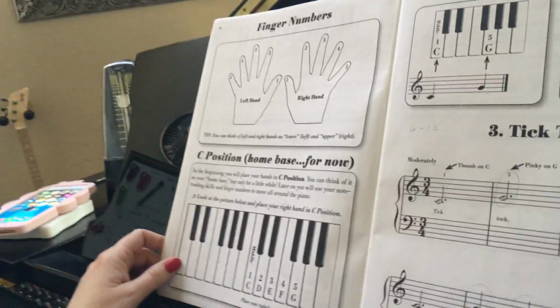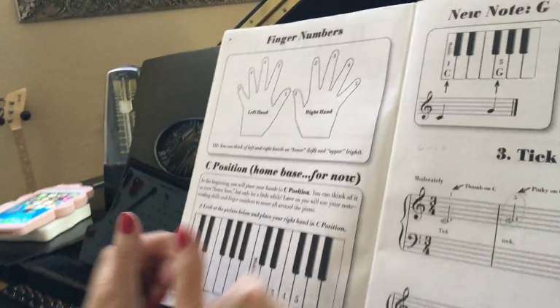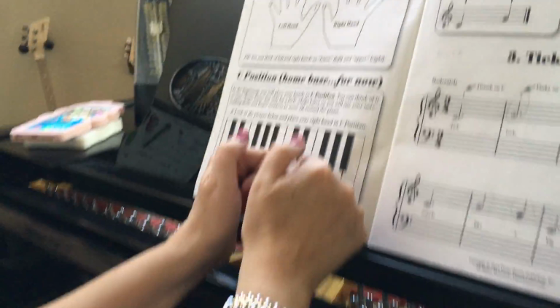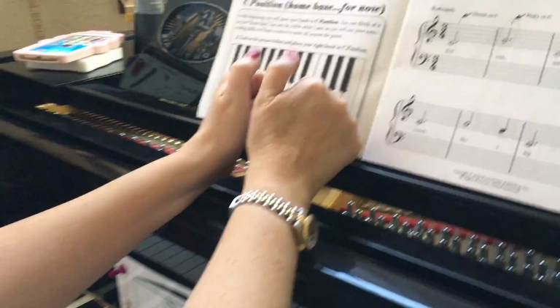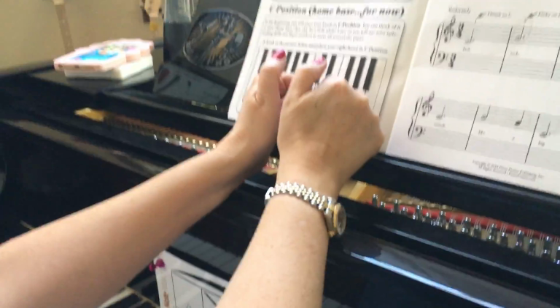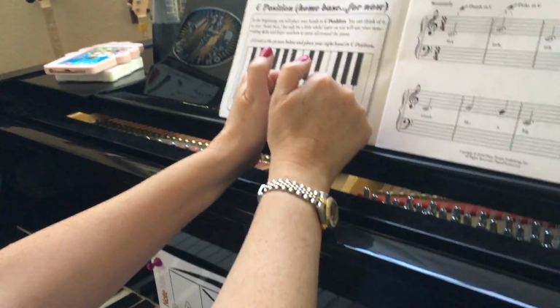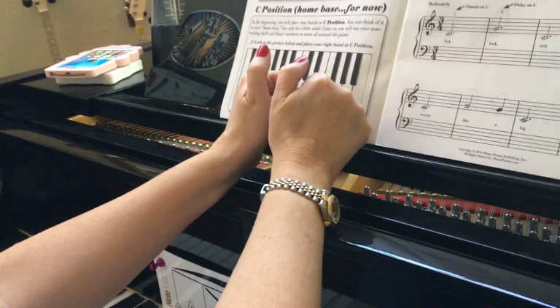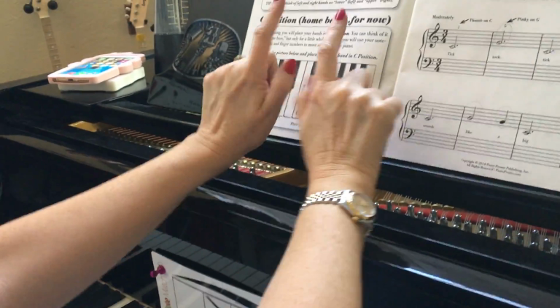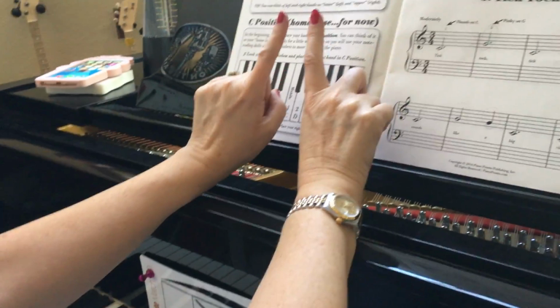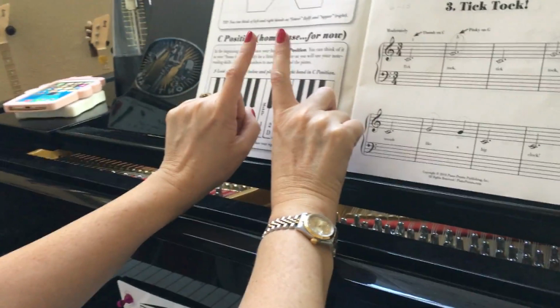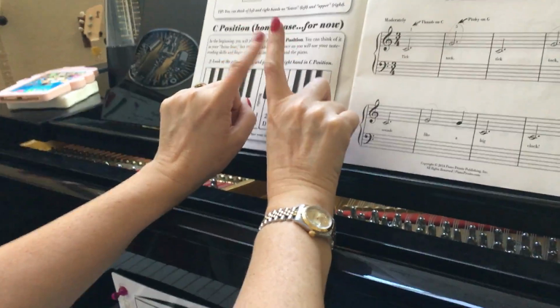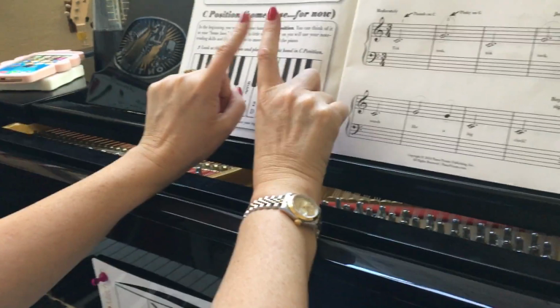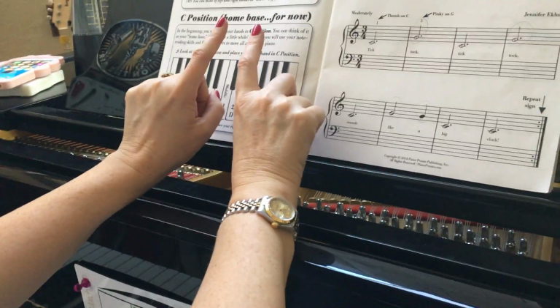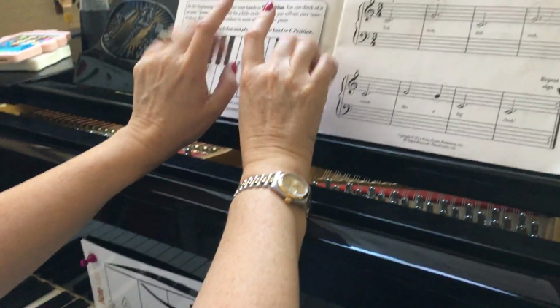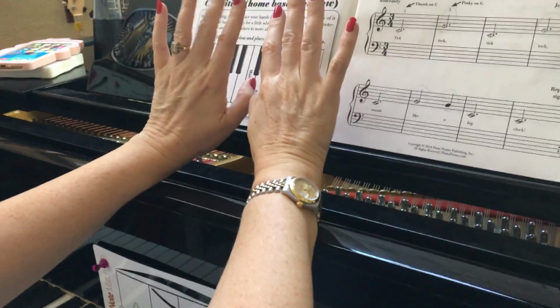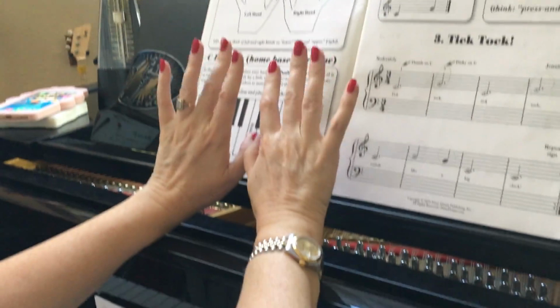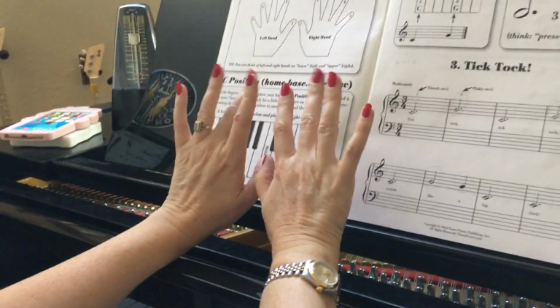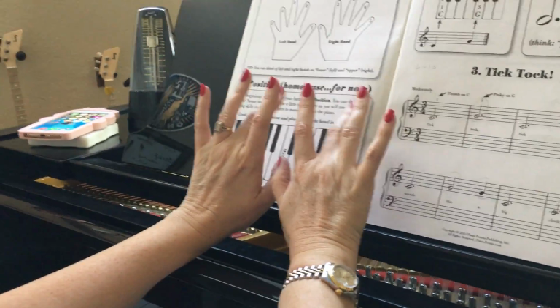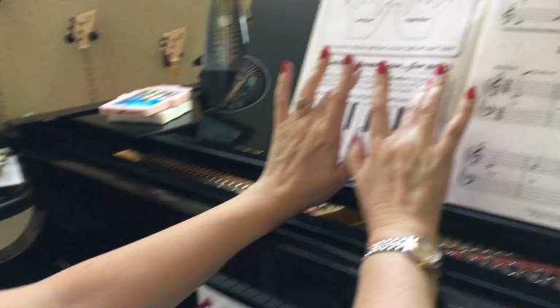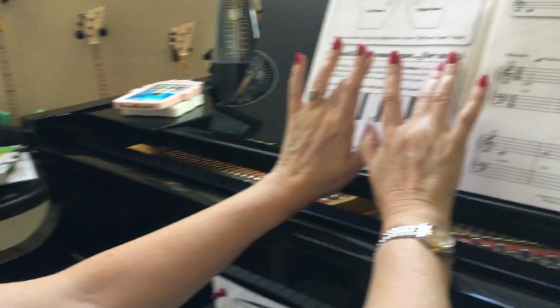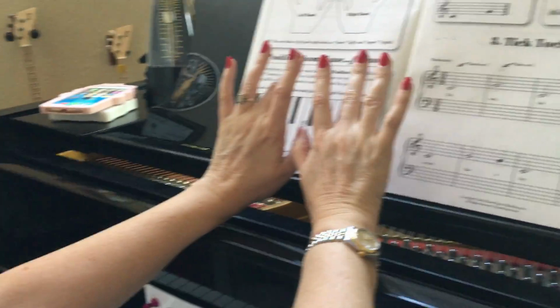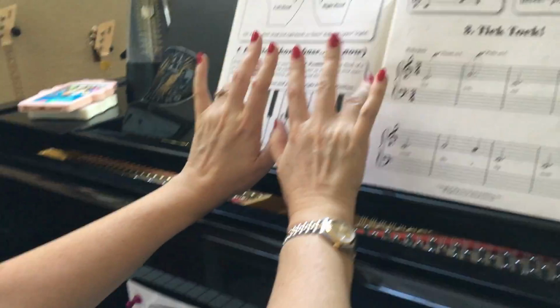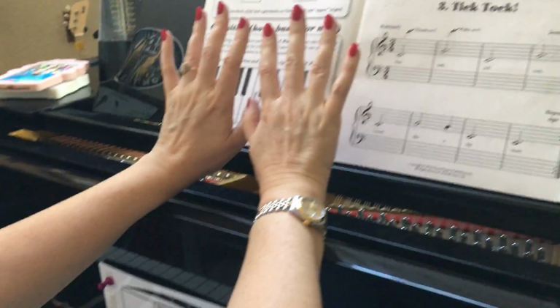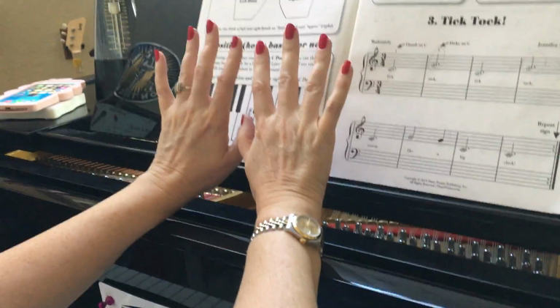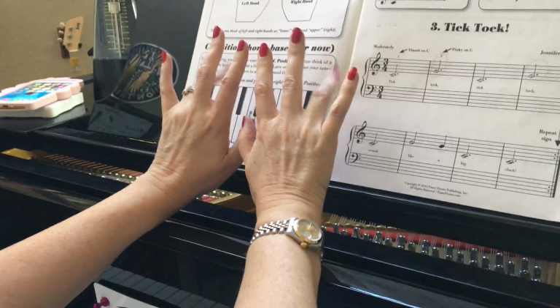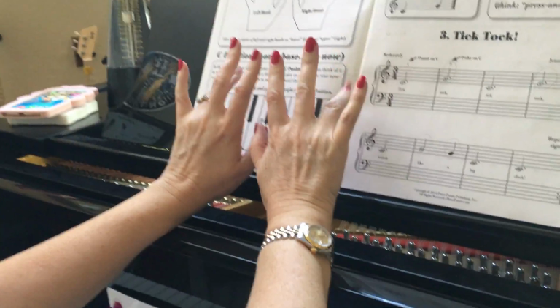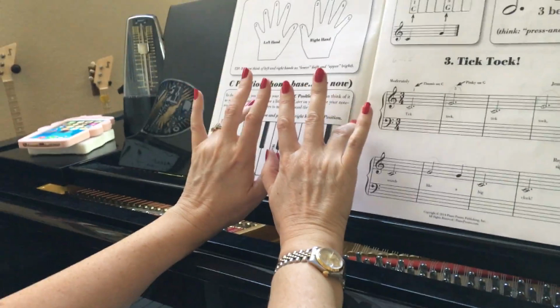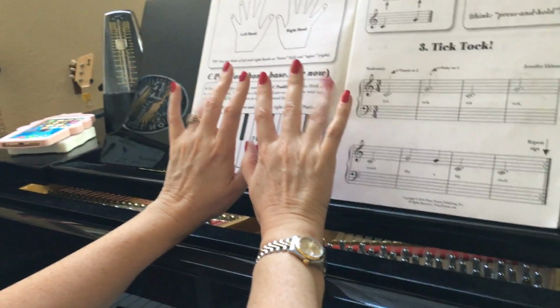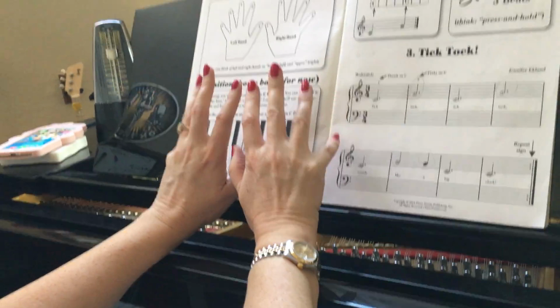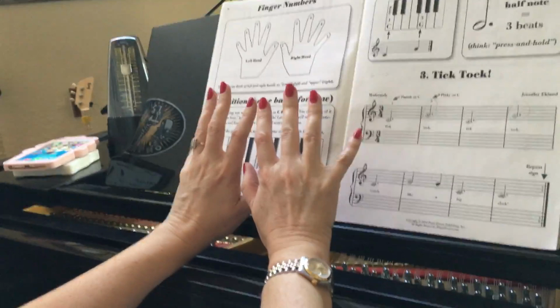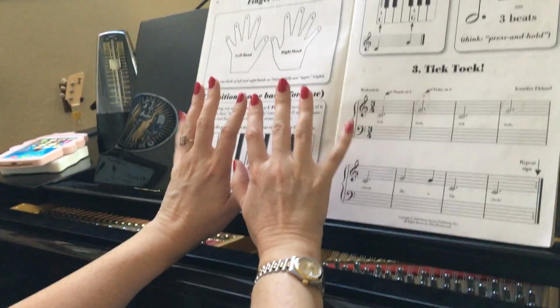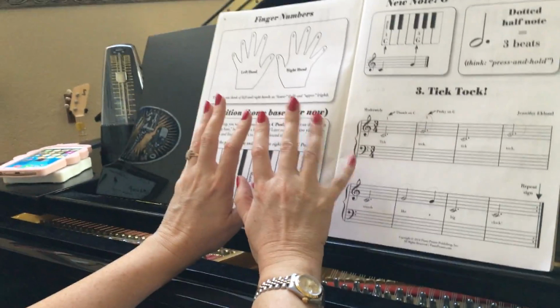The thumb is finger one, the pointer is finger two in piano, the middle finger is finger three, your ring finger is finger four, and the pinky is finger five.